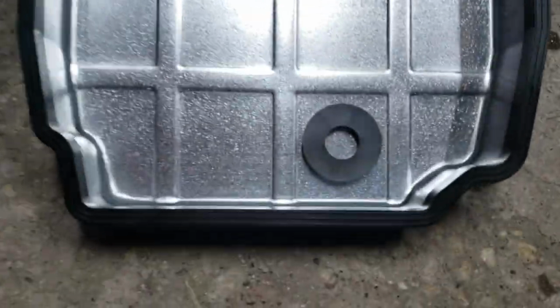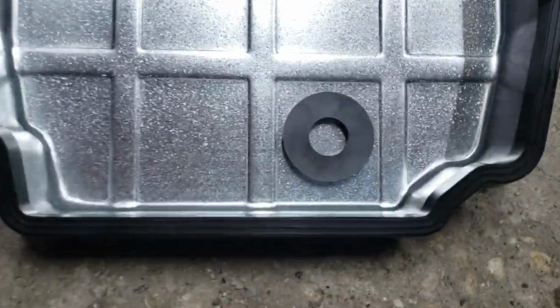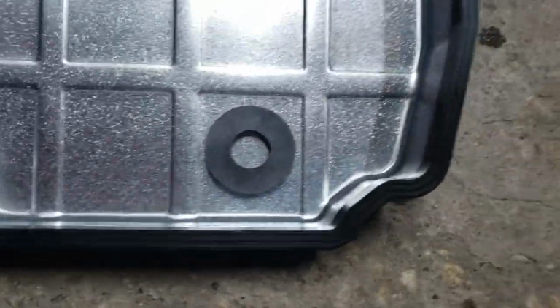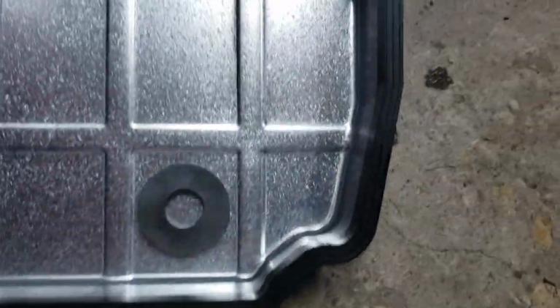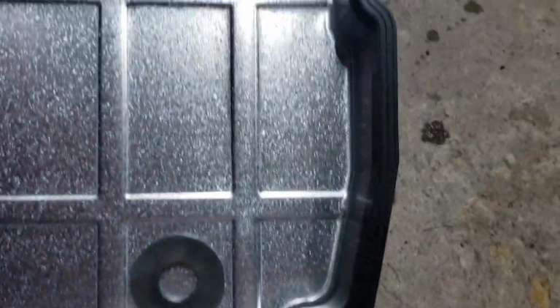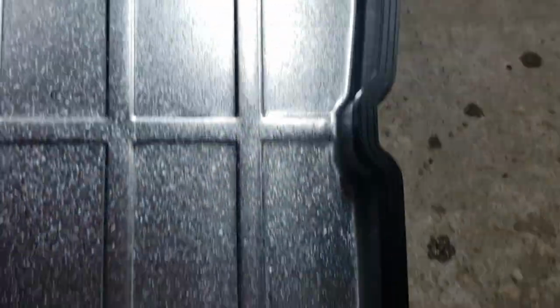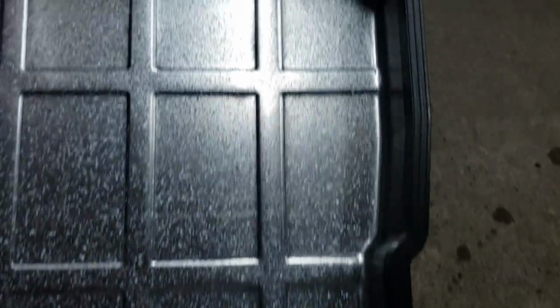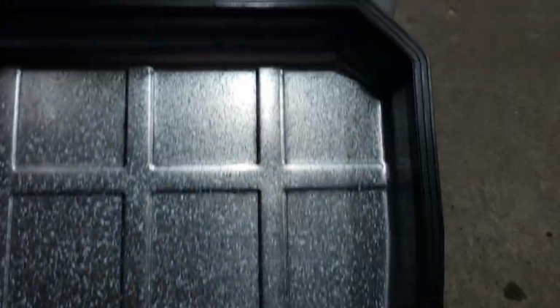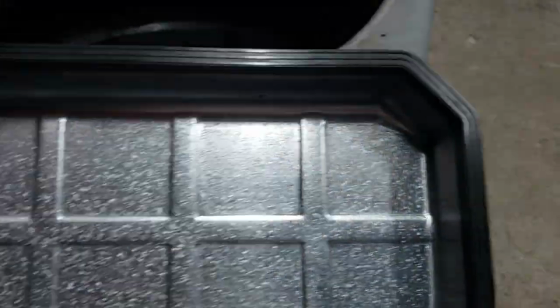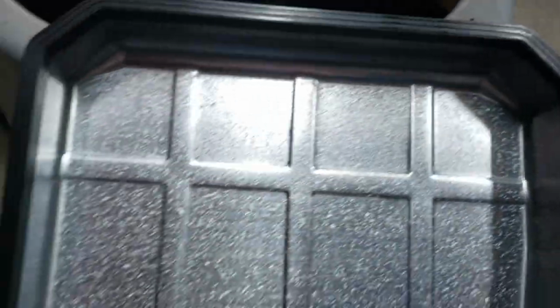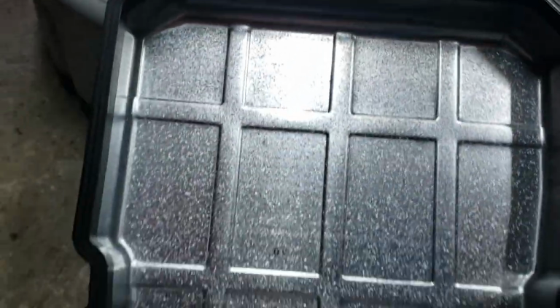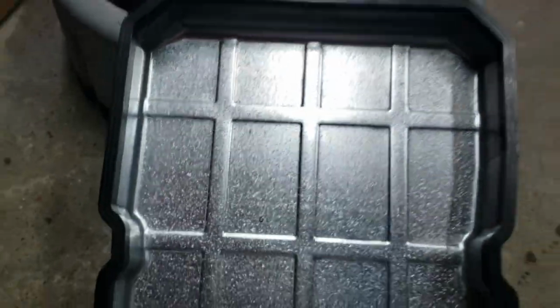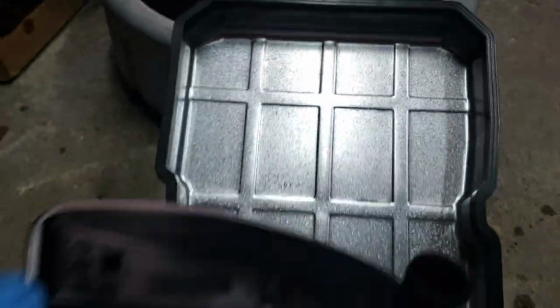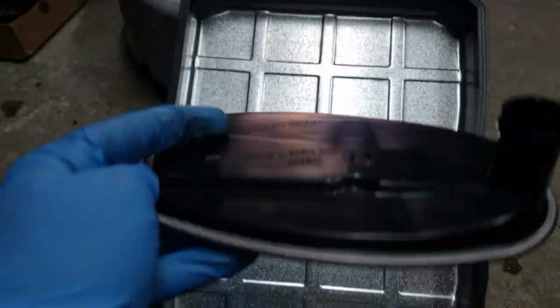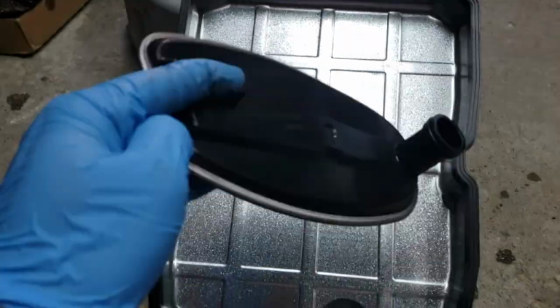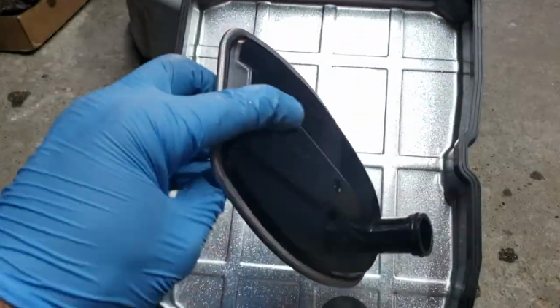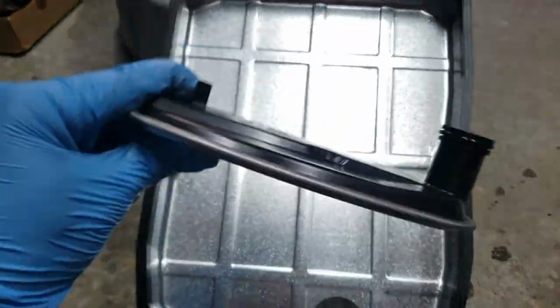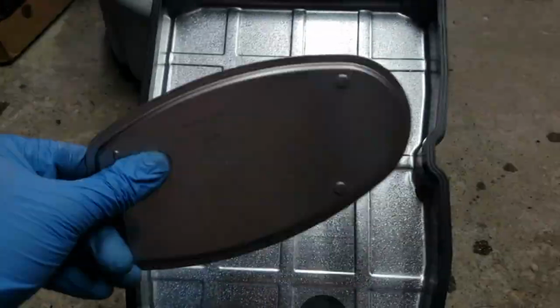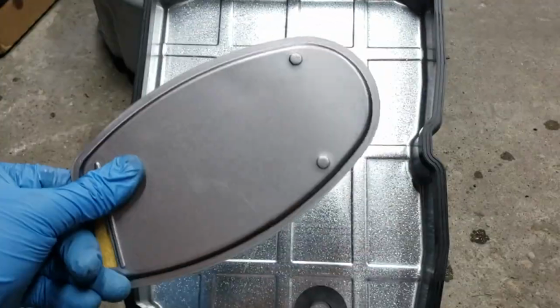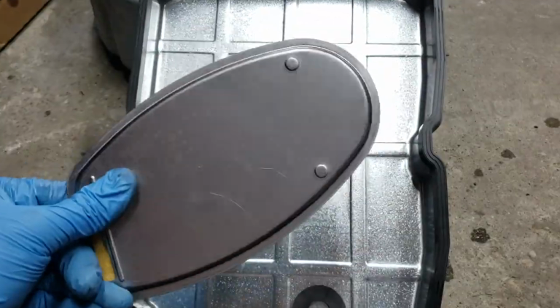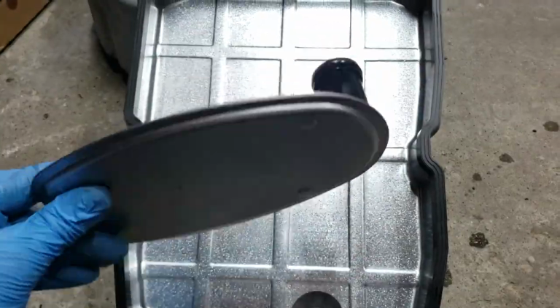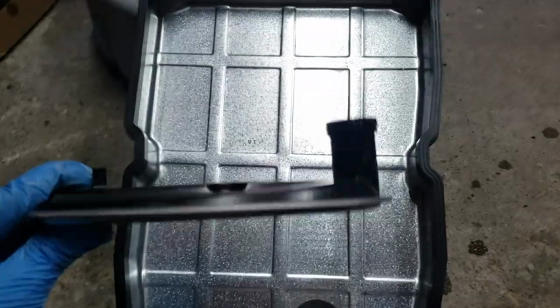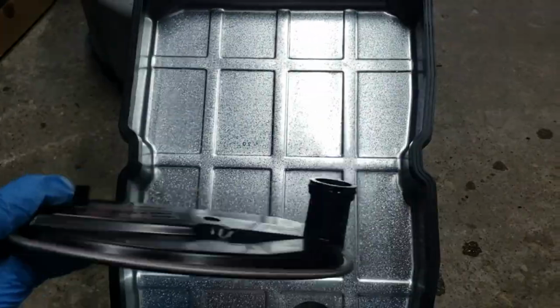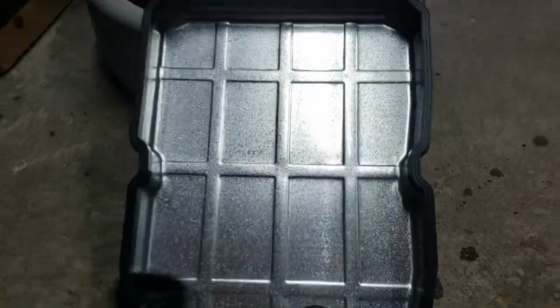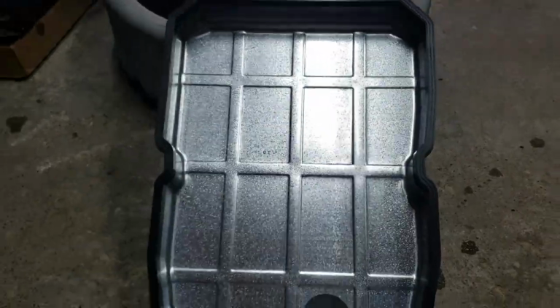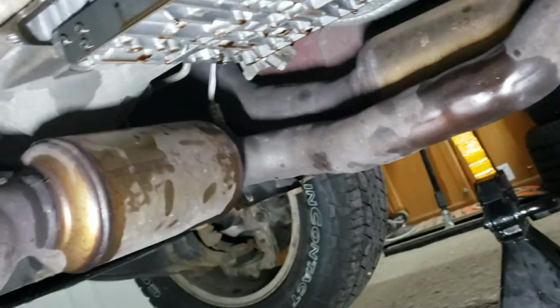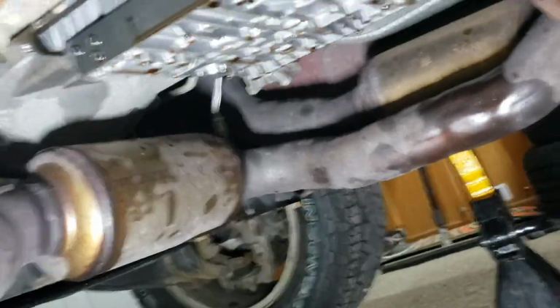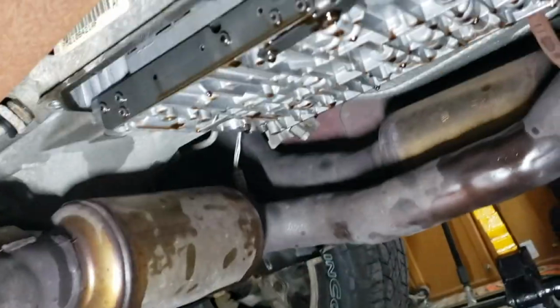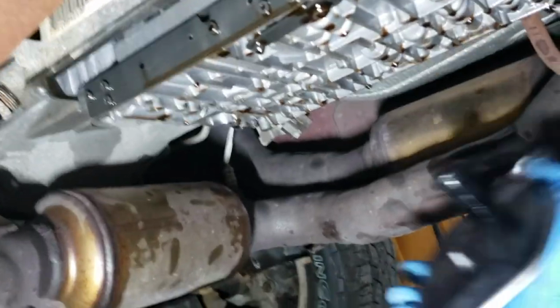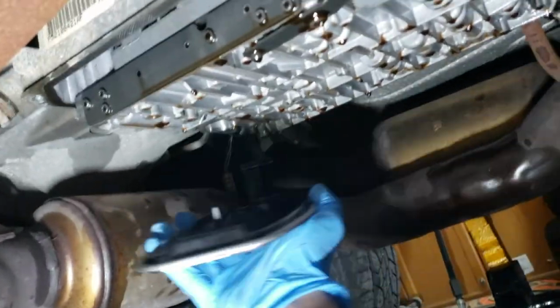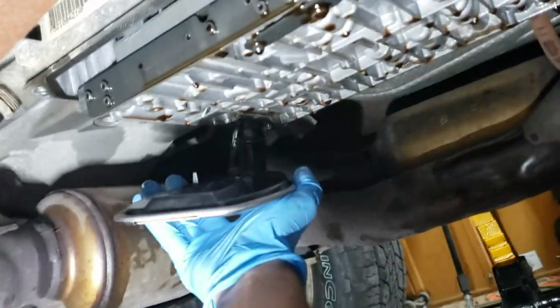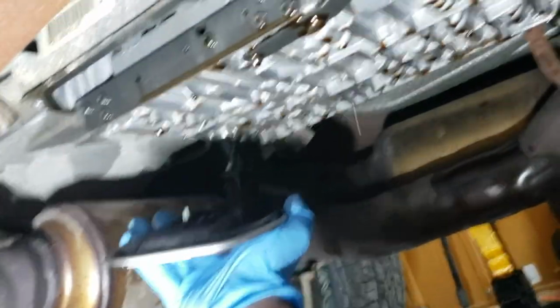At this point you need to clean the oil pan and magnet to ensure it is 100% clean. Place the gasket on the pan and install the new oil filter.